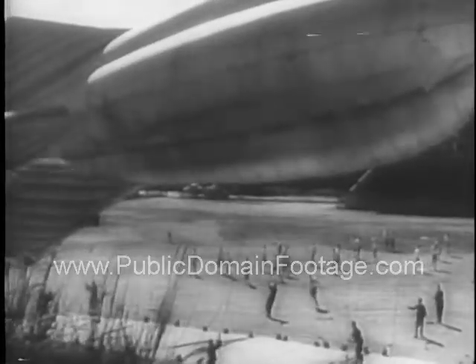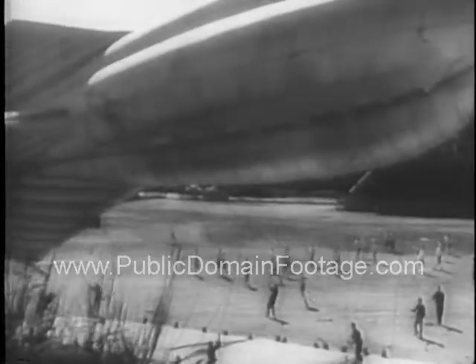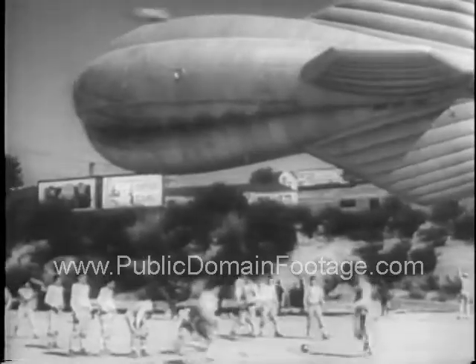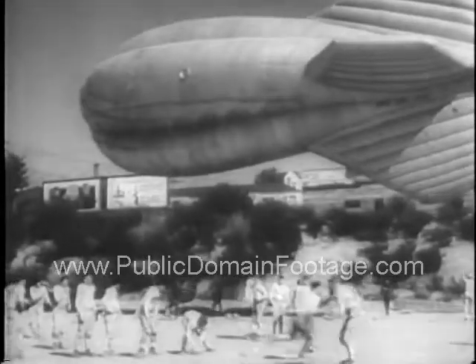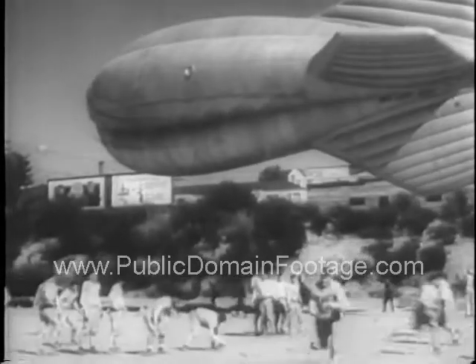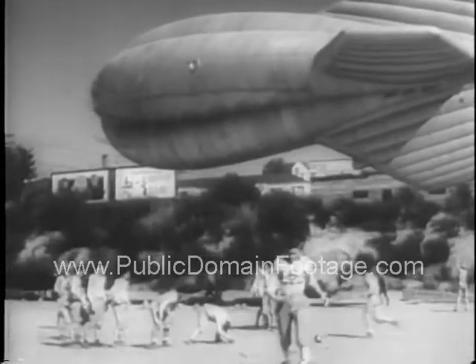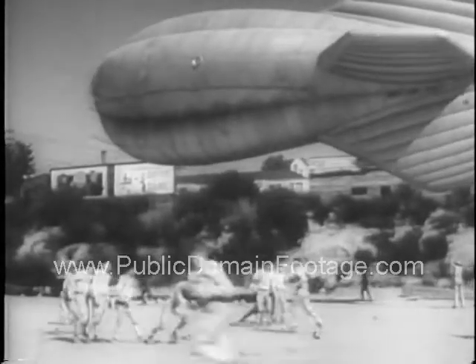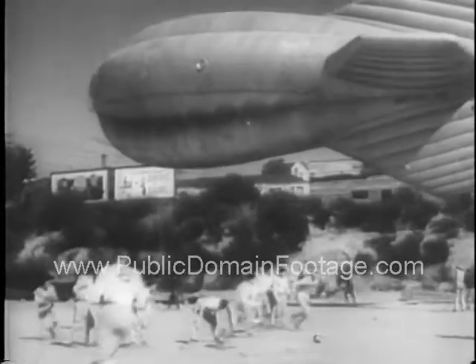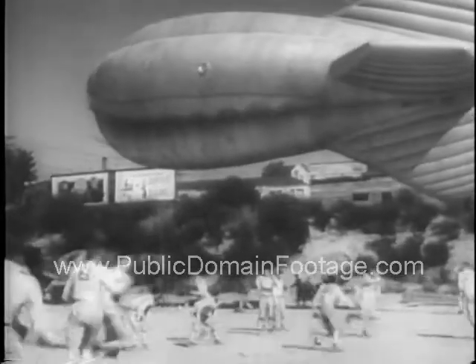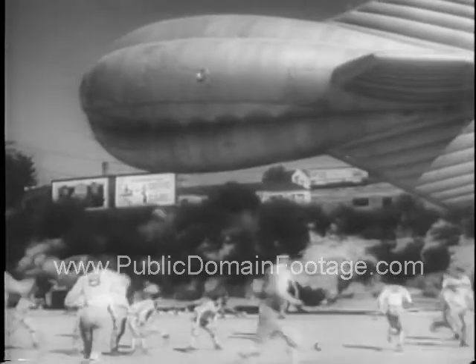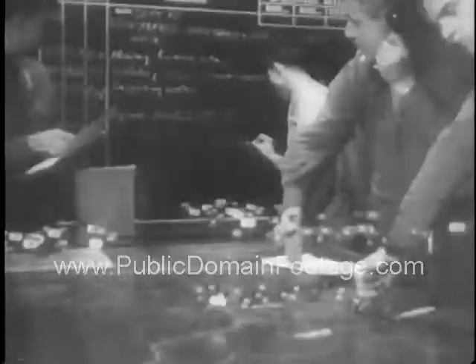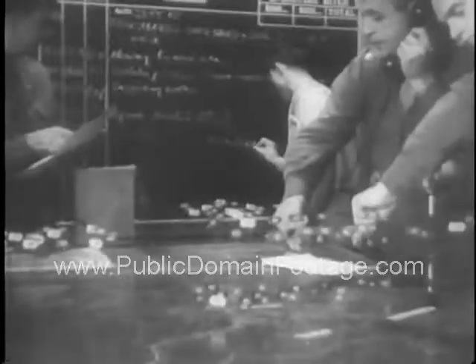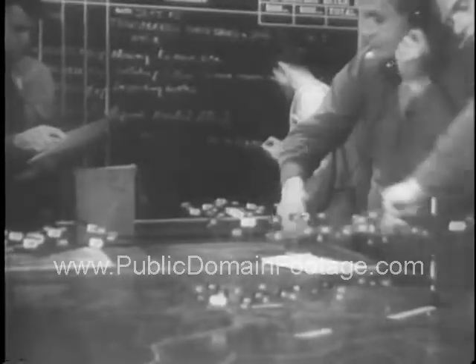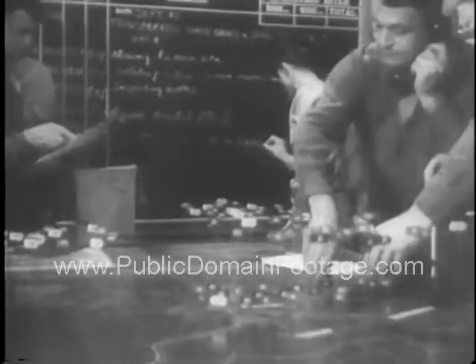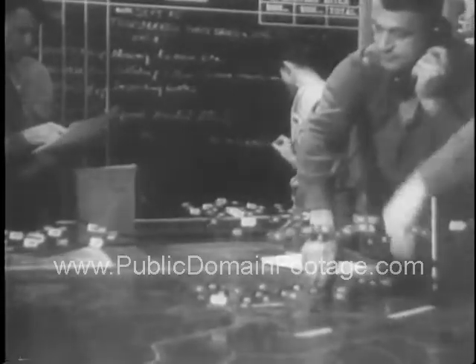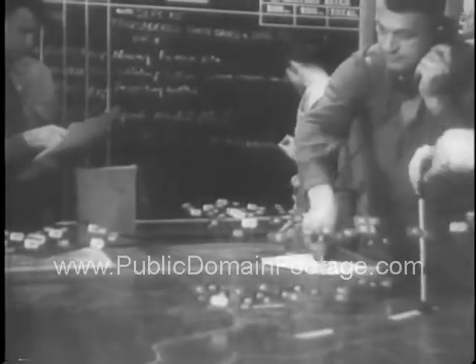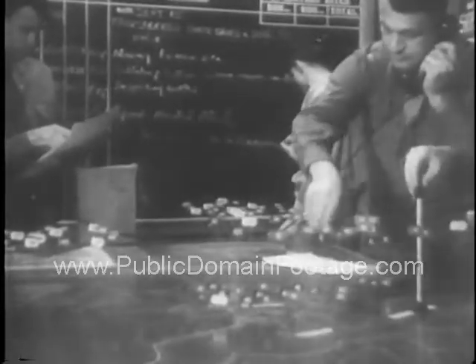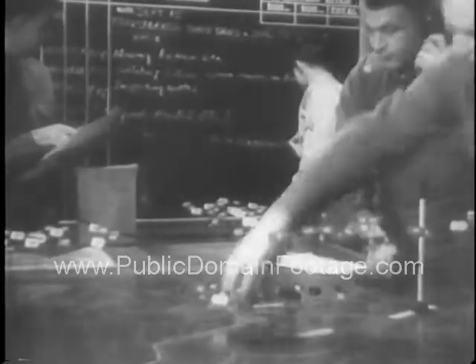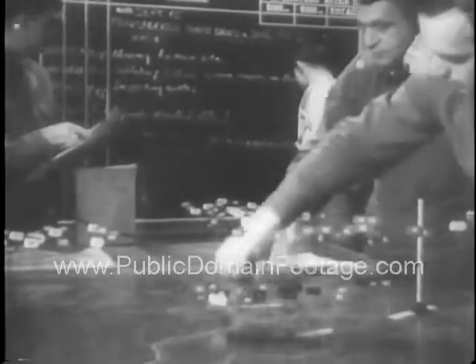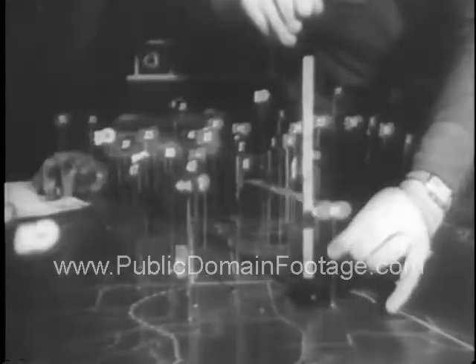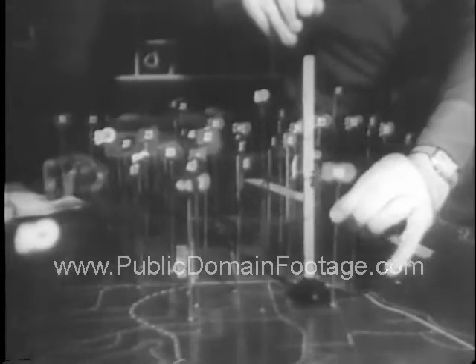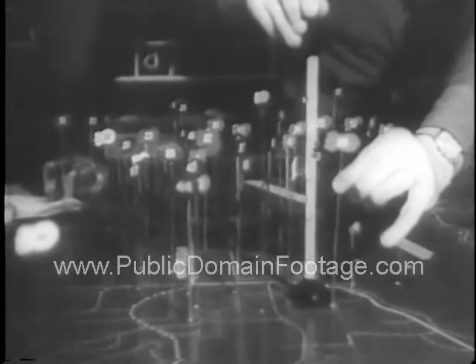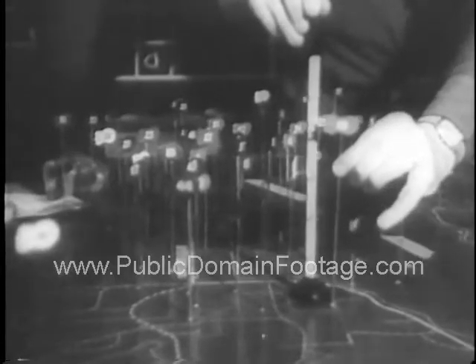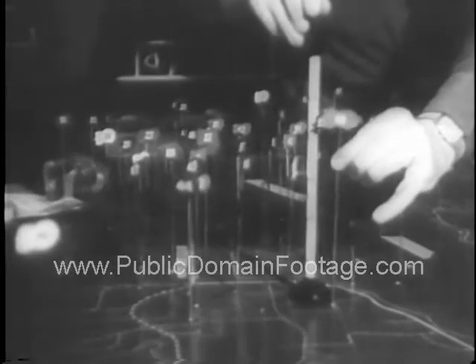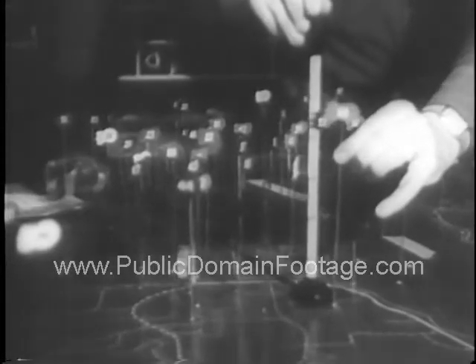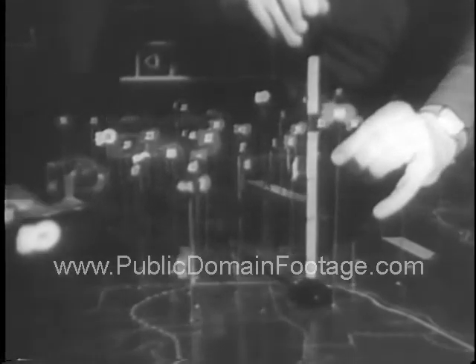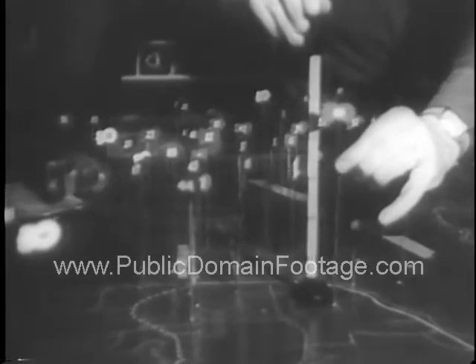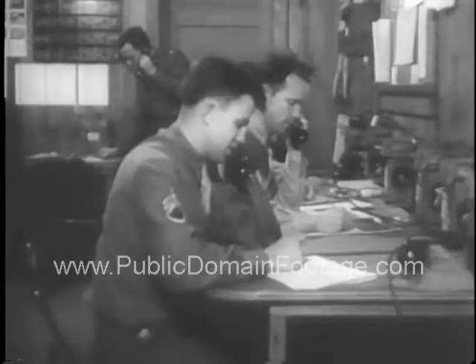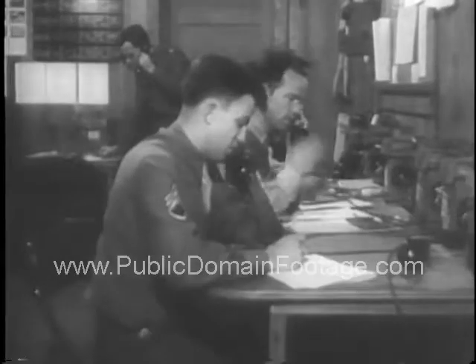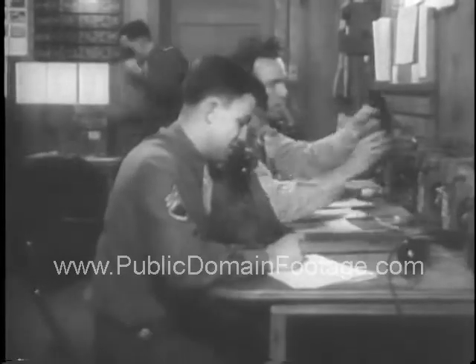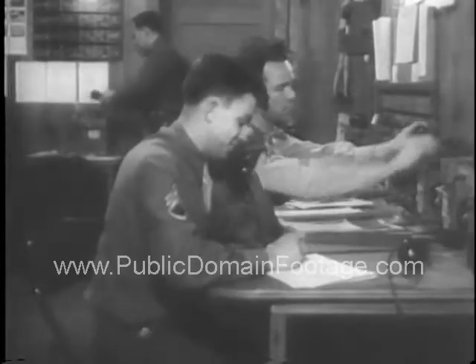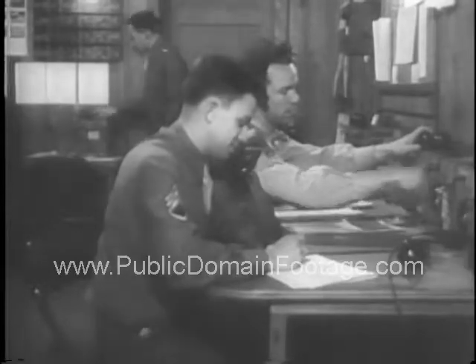Giant balloons guarding strategic areas along the coast reveal America on the alert. At defense centers, the location of each balloon is plotted upon a map — all a part of an elaborate system designed to protect vital objectives from attack from the sky.